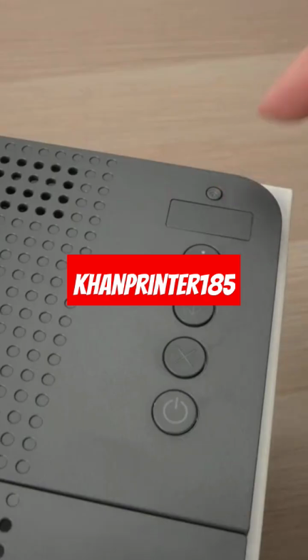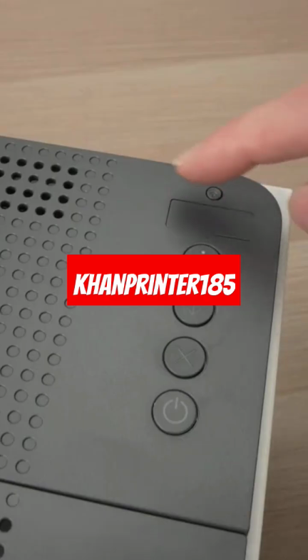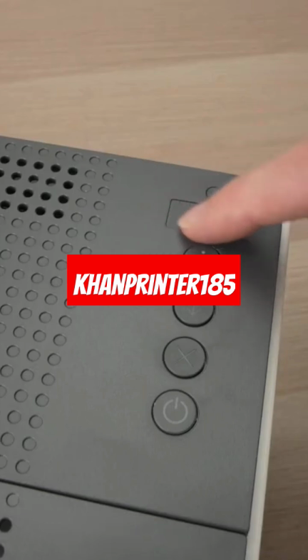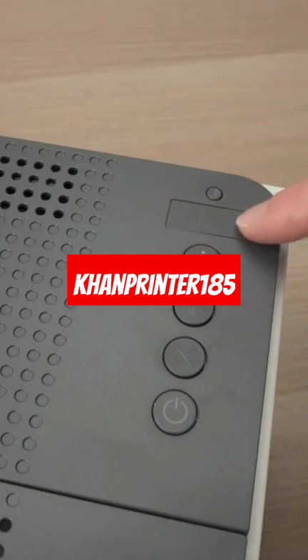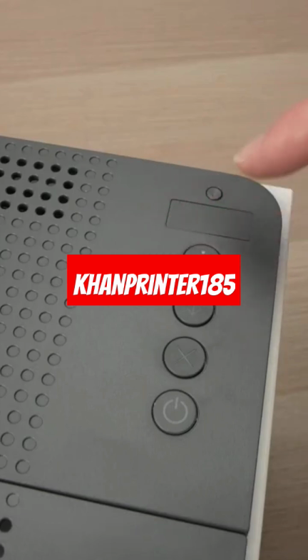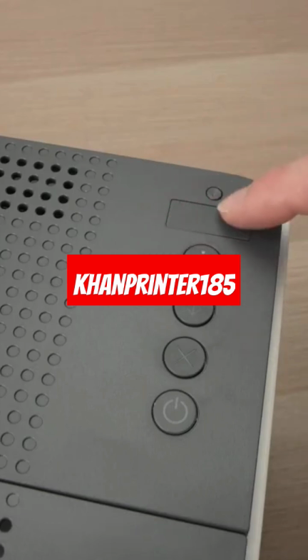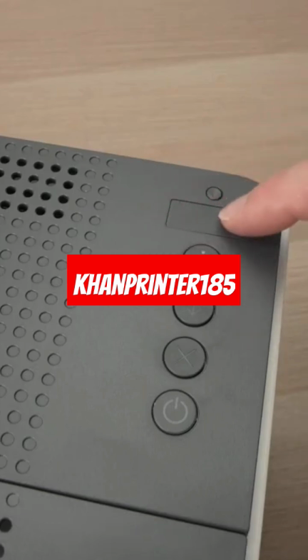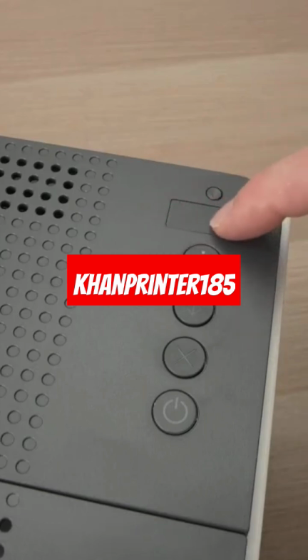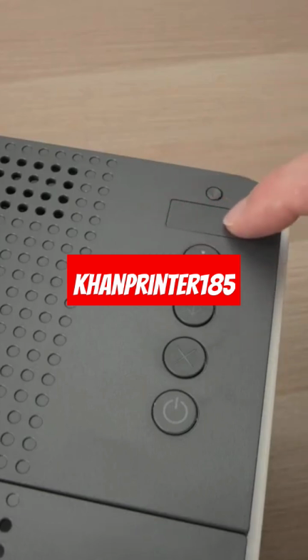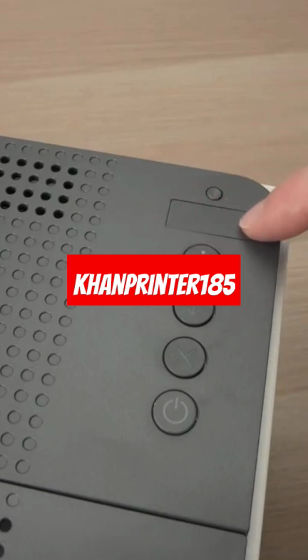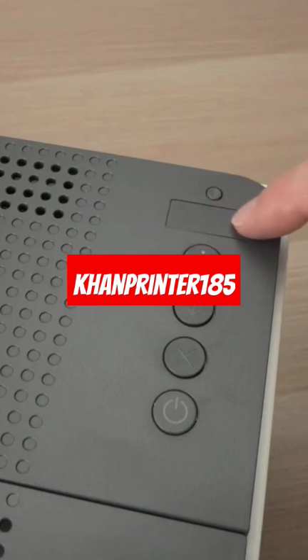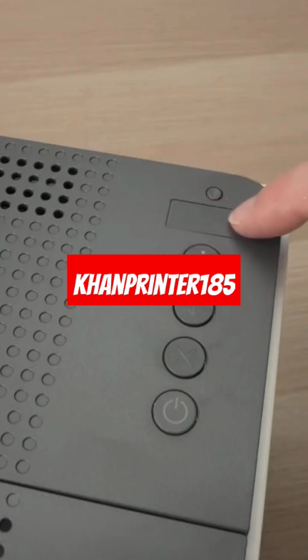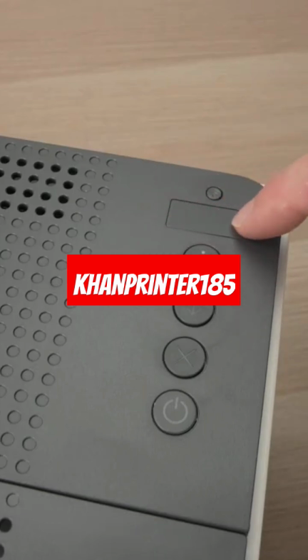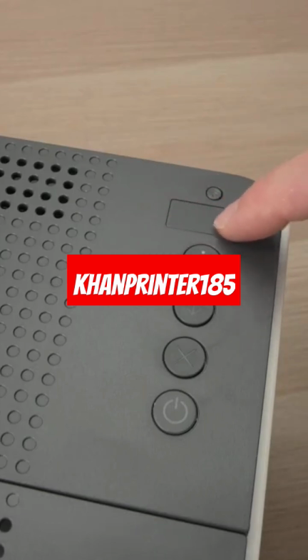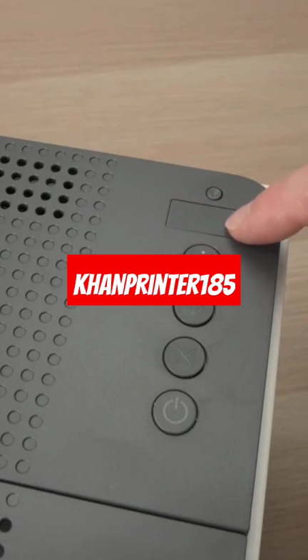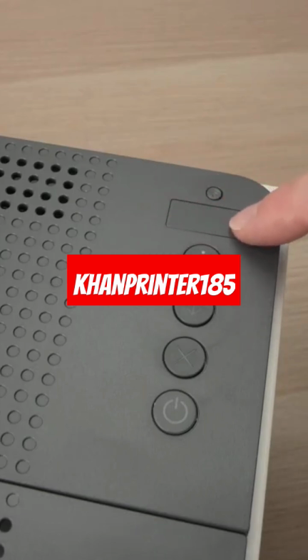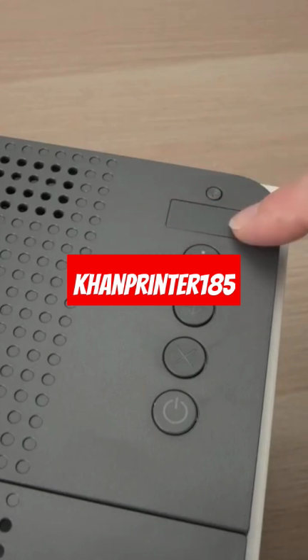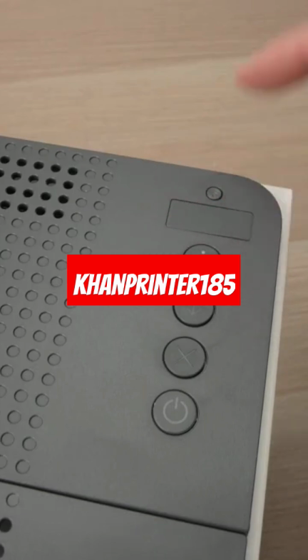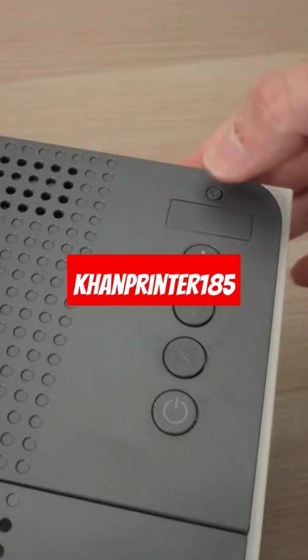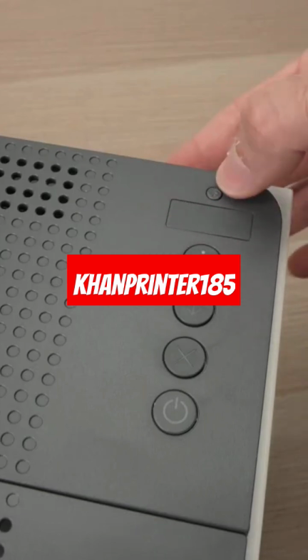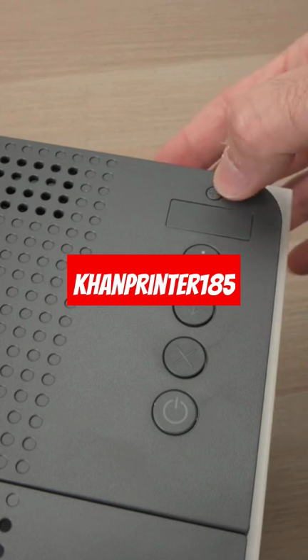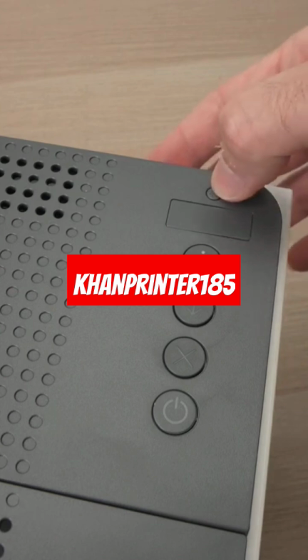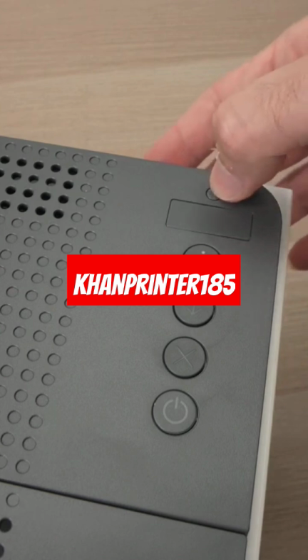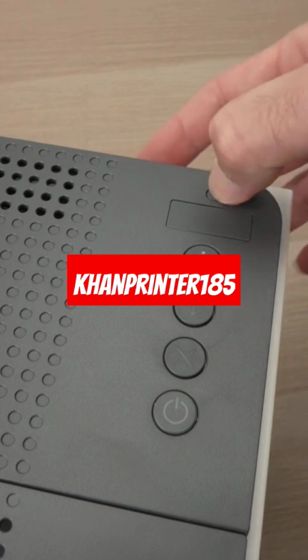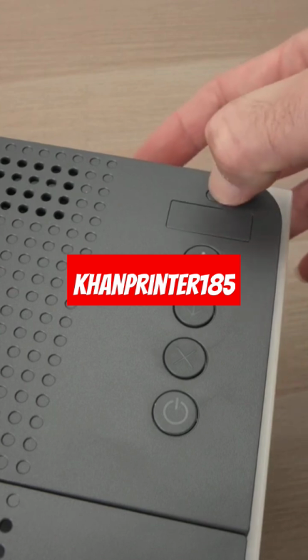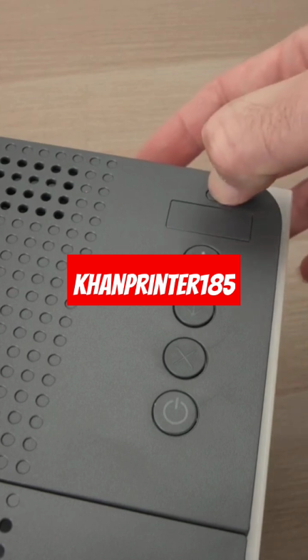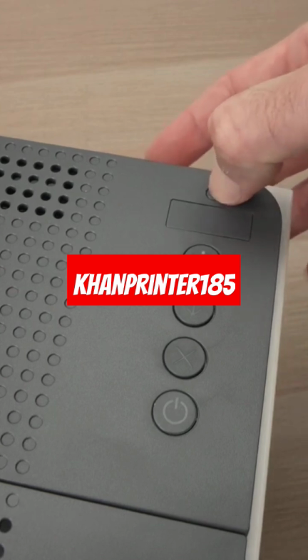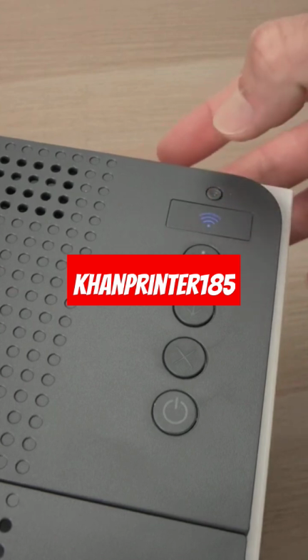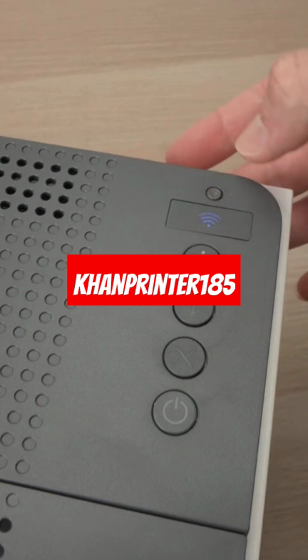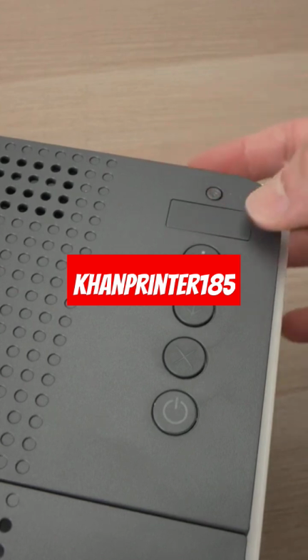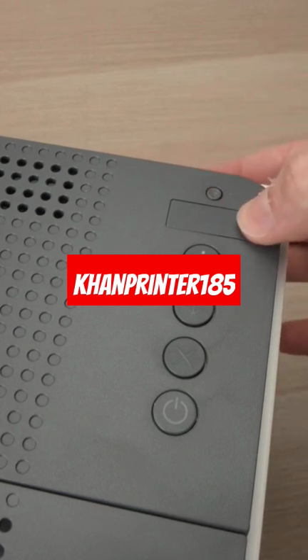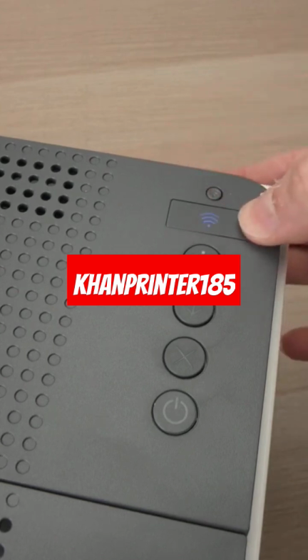First, you should see a blue Wi-Fi symbol on this small panel. If you don't see it, press this Wi-Fi button once and it should appear.